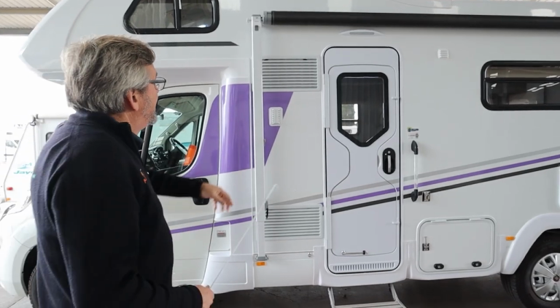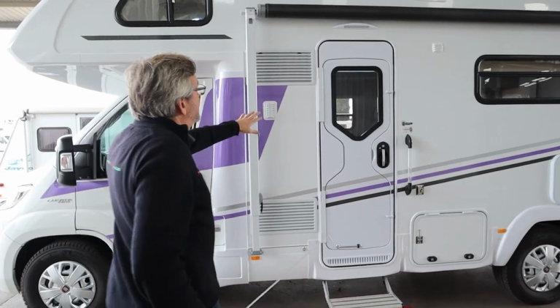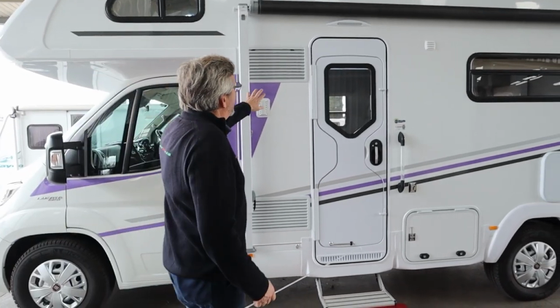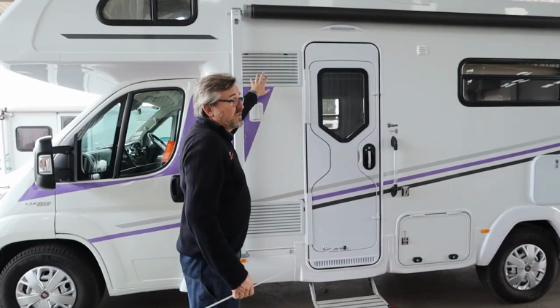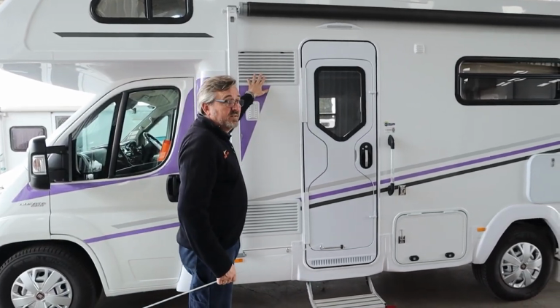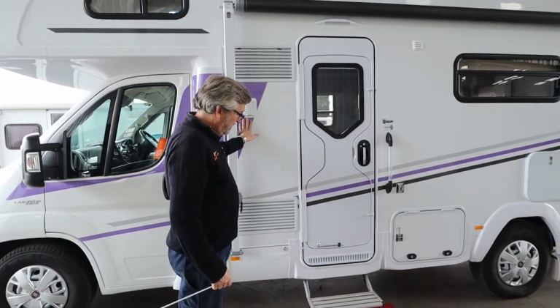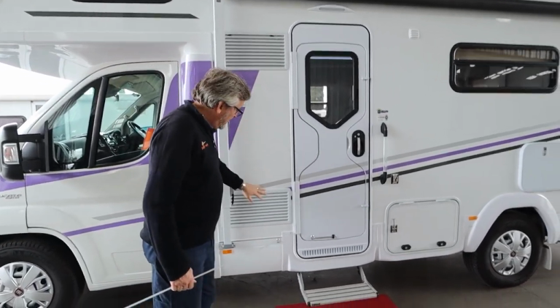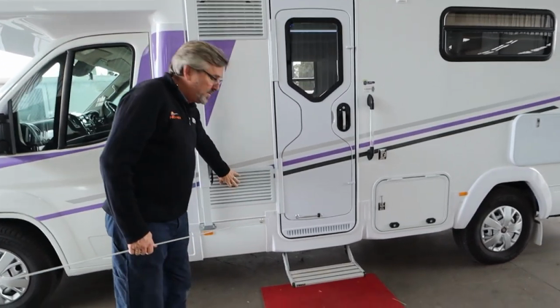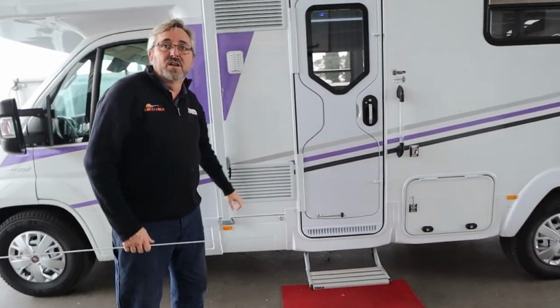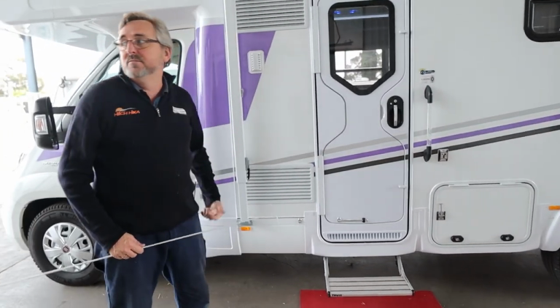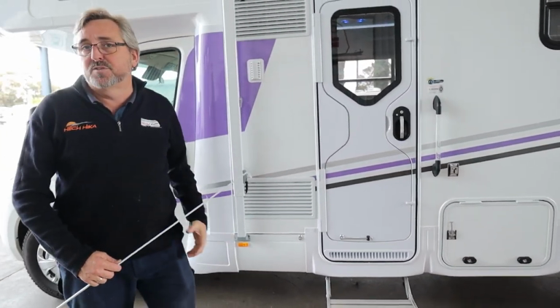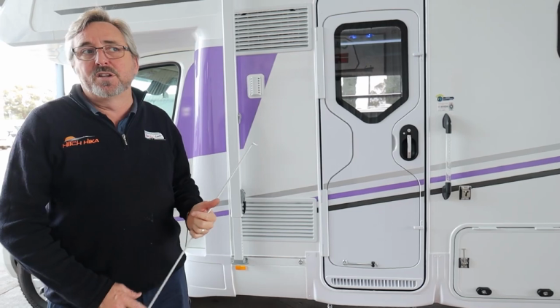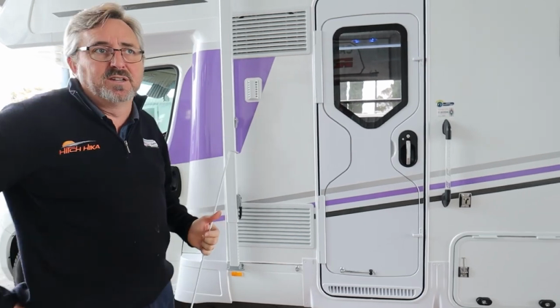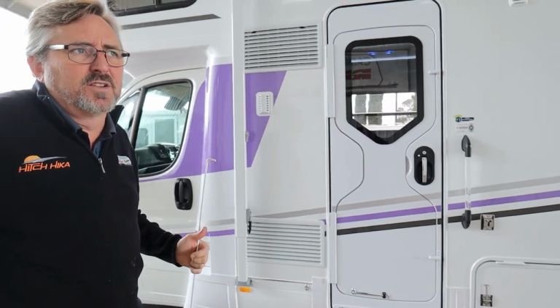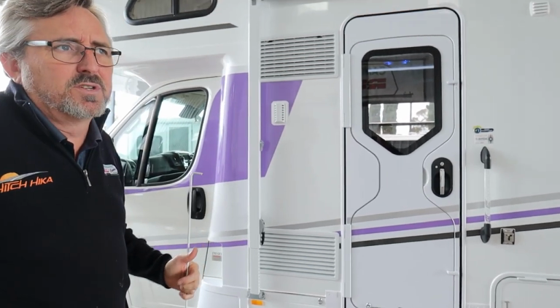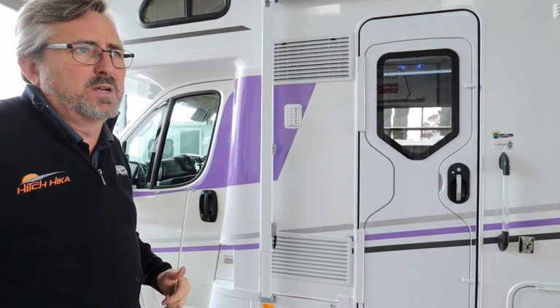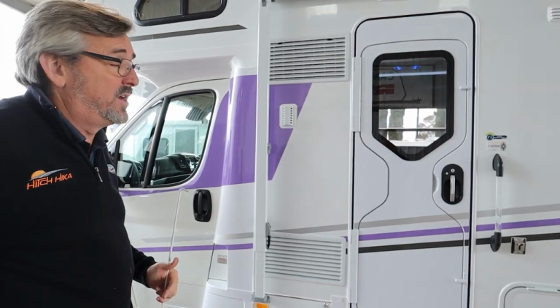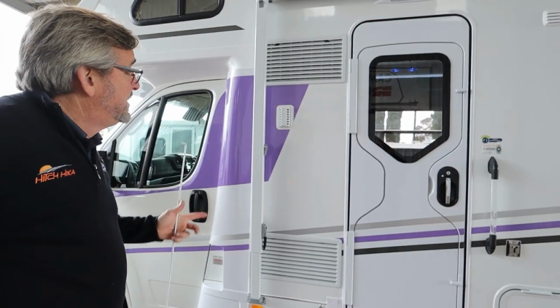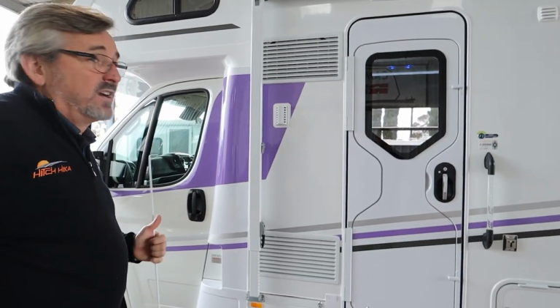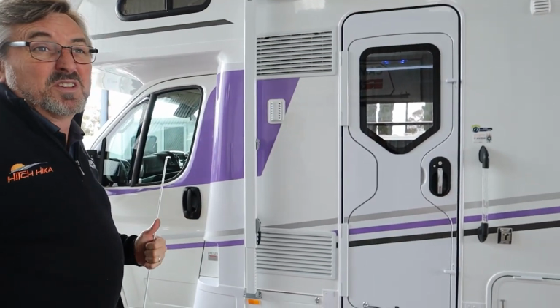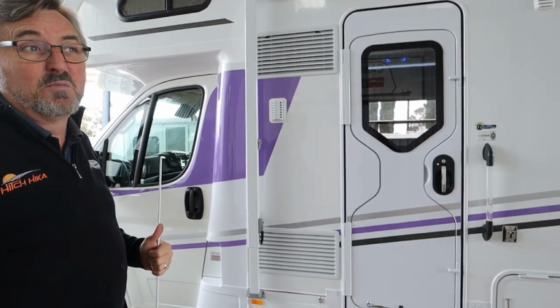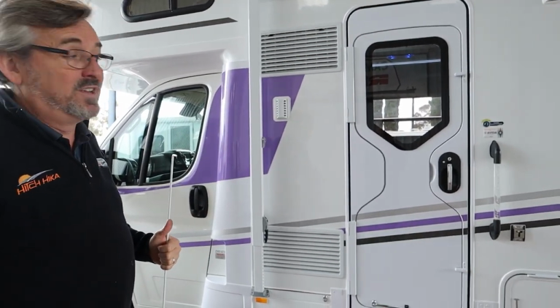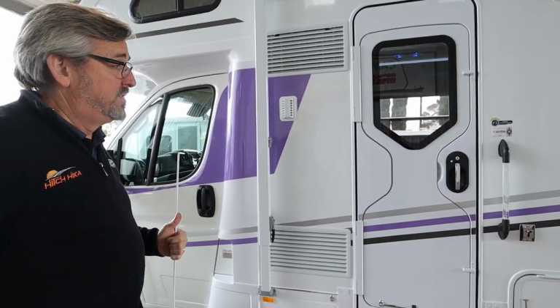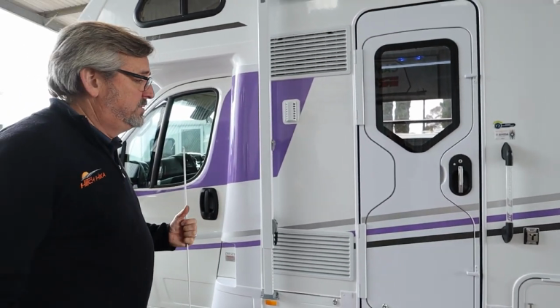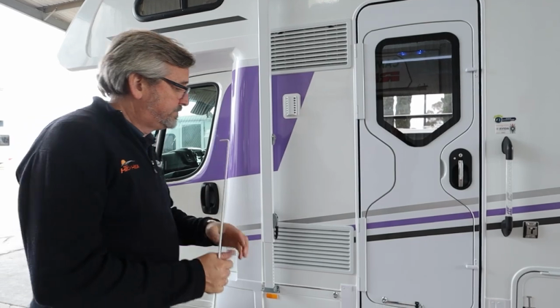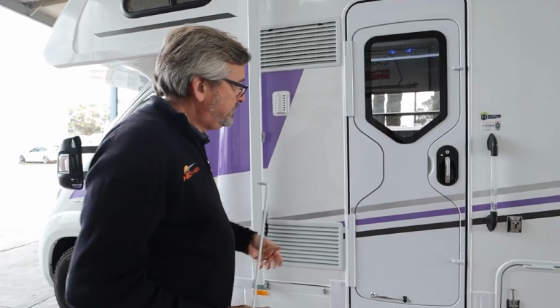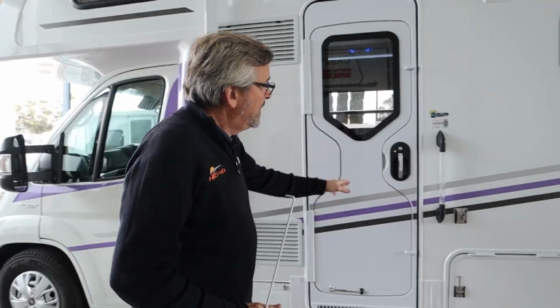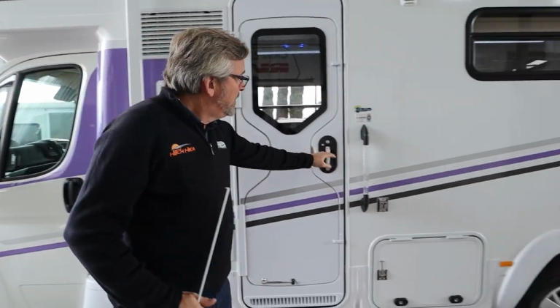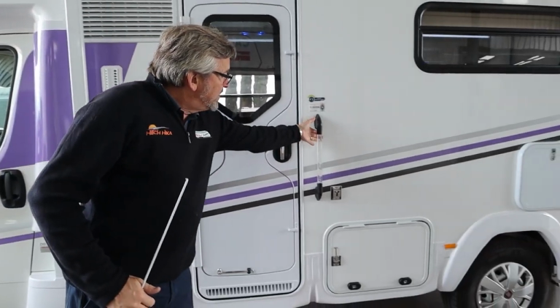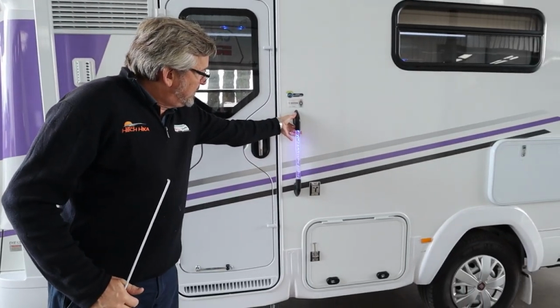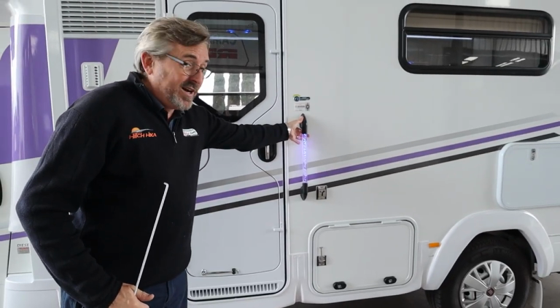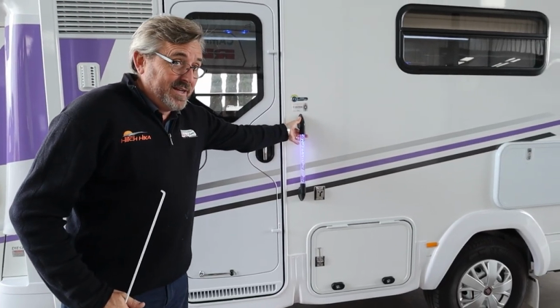These are just your fridge vents — keep them nice and clean, stop the spiders getting in there. The Territory's got some big spiders and you don't really want them climbing around behind your fridge. There's also a little light out here.